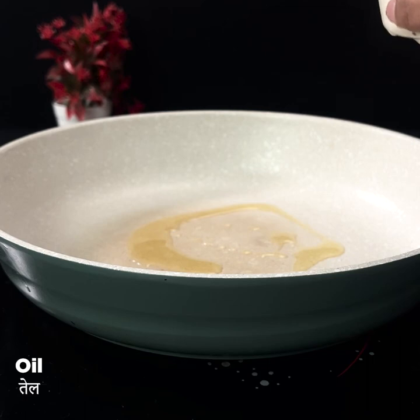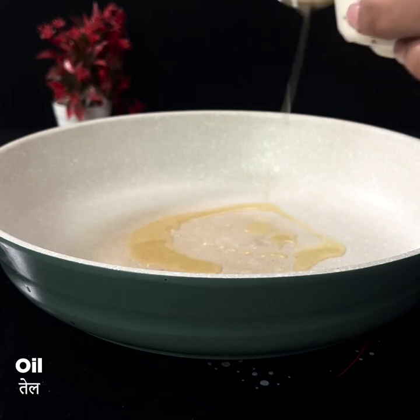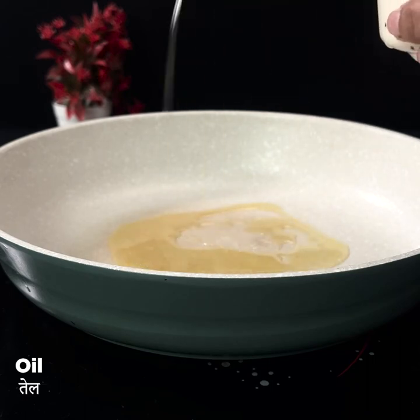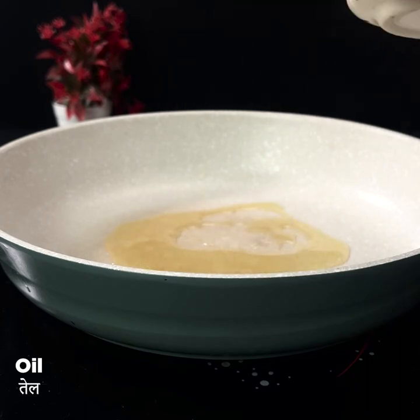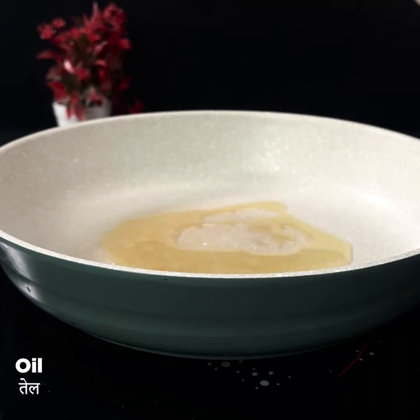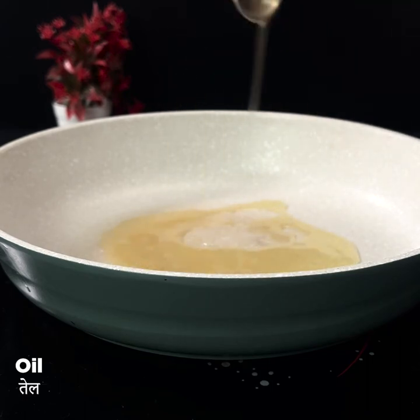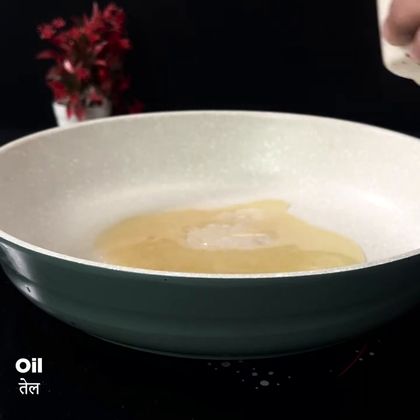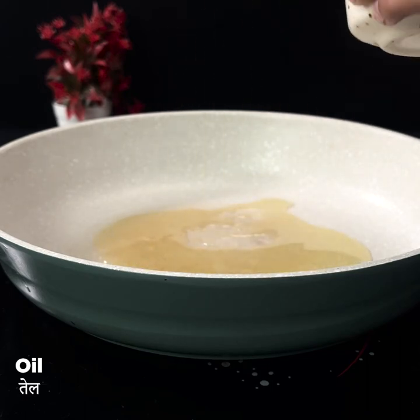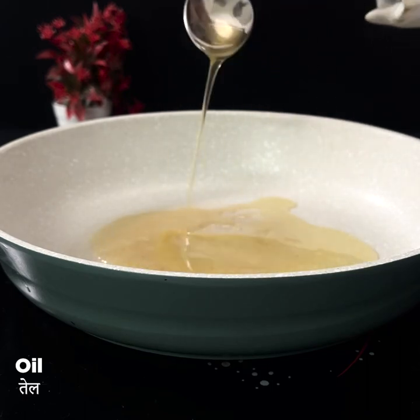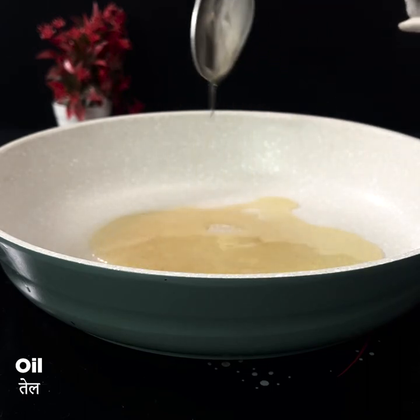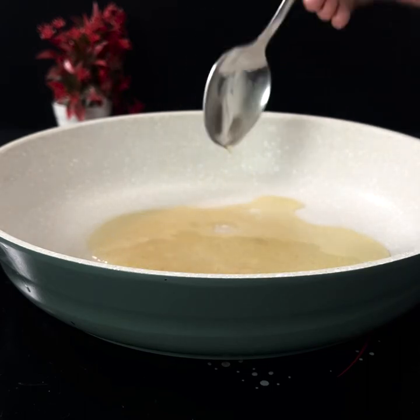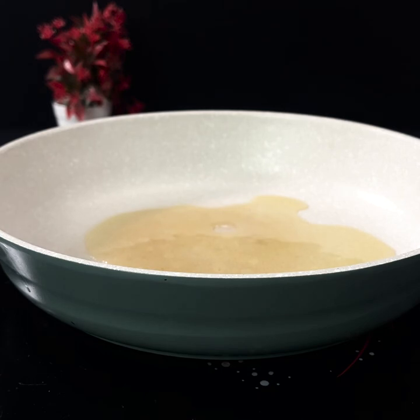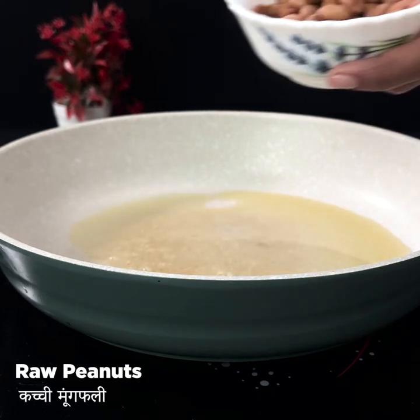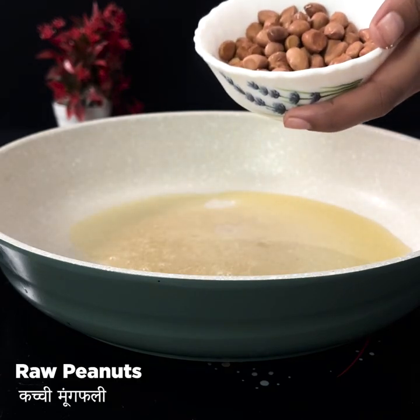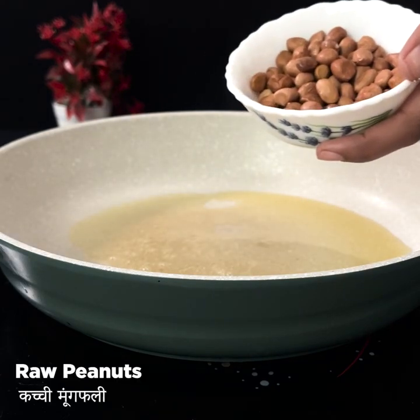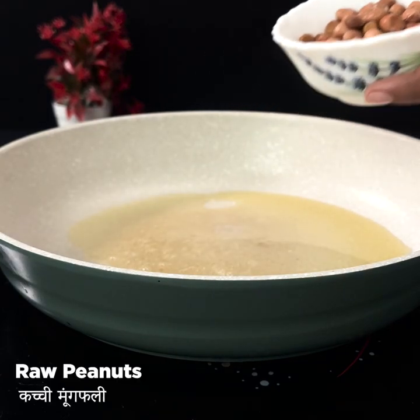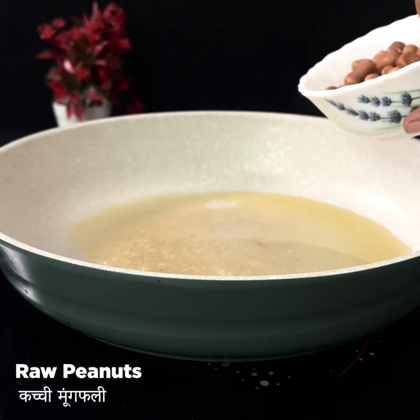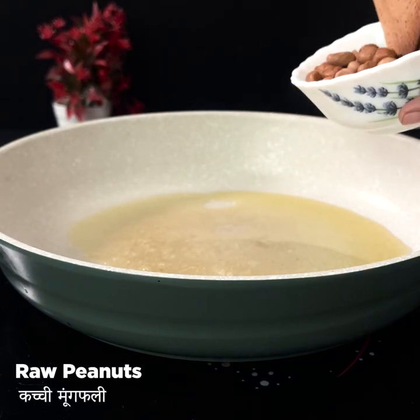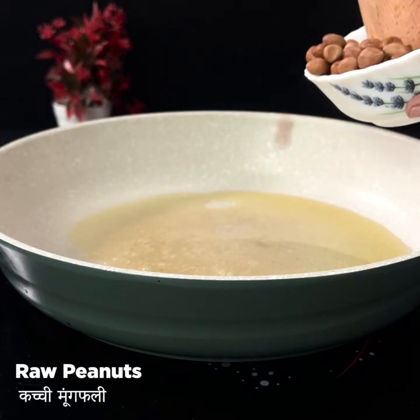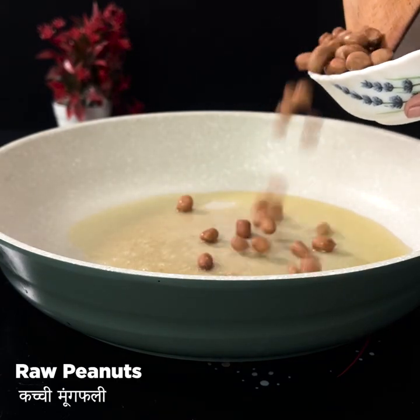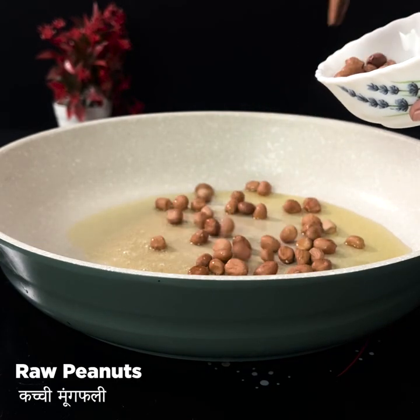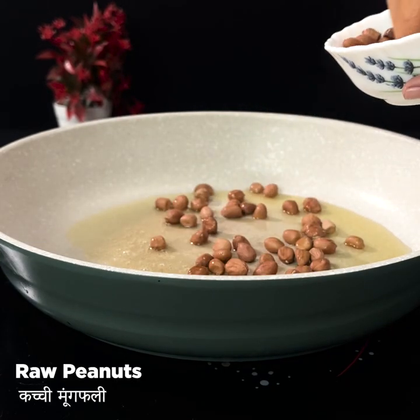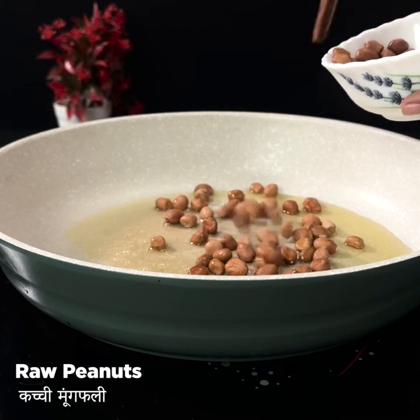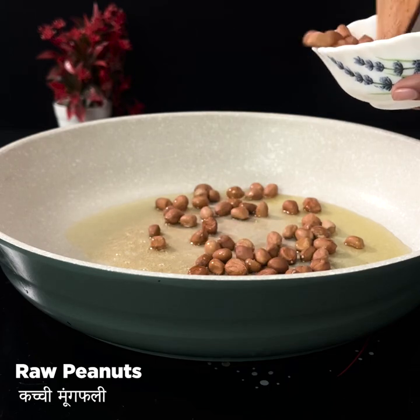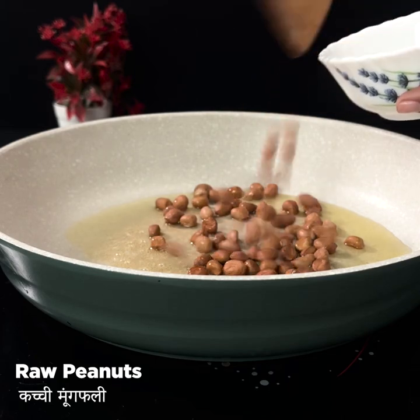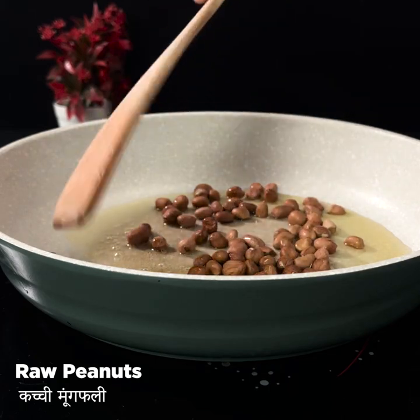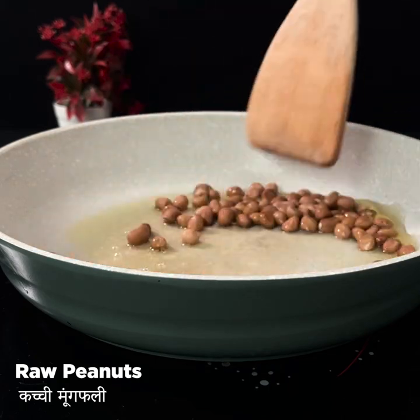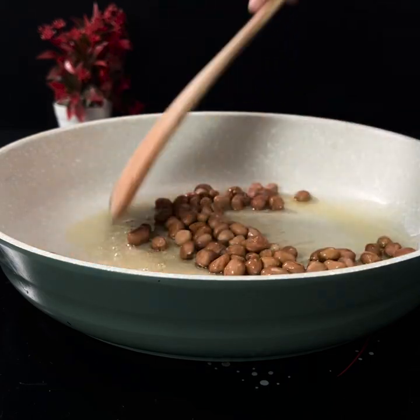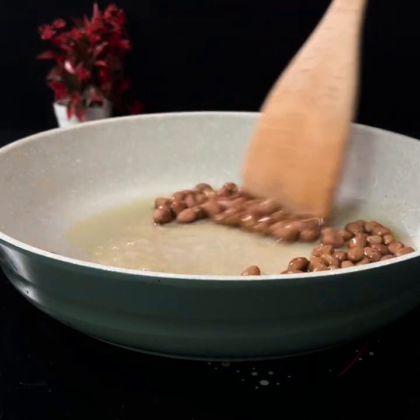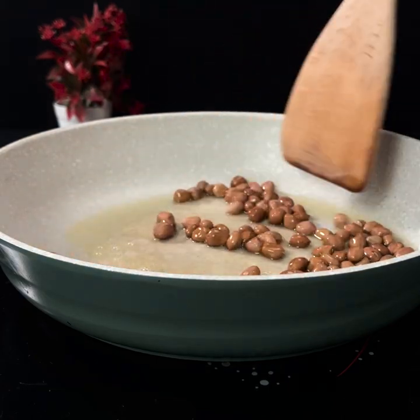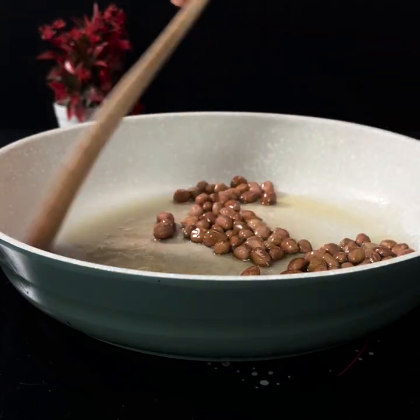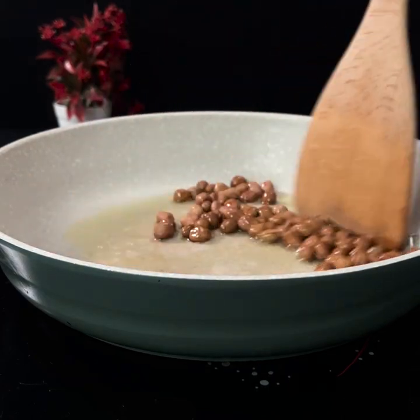First, we will add oil in the pan, and we will add raw peanuts. I will add raw peanuts first because we need to cook them — otherwise they will burn the dish.